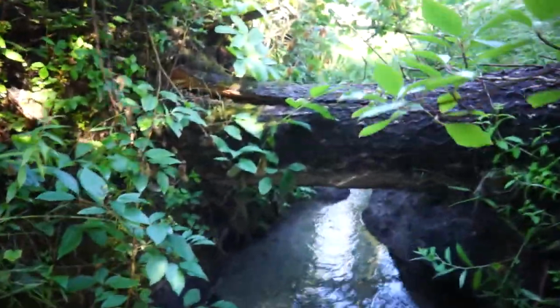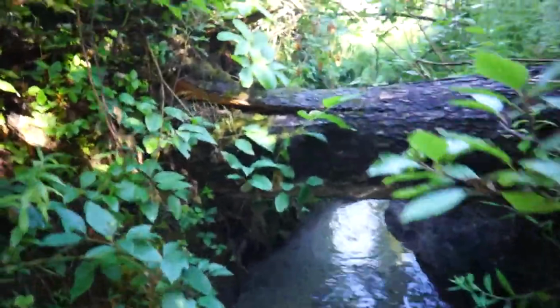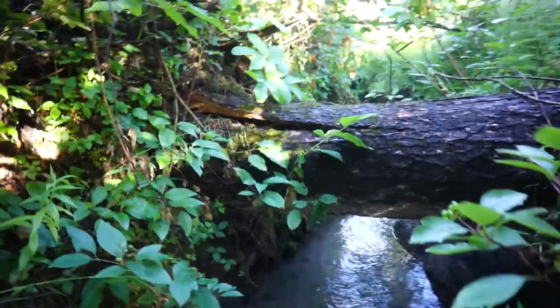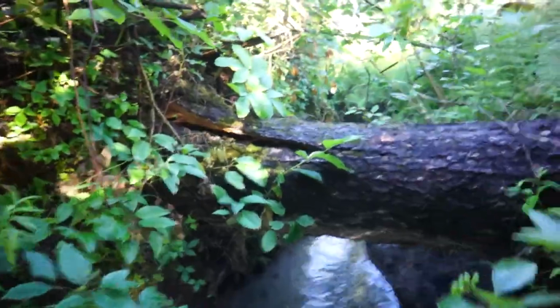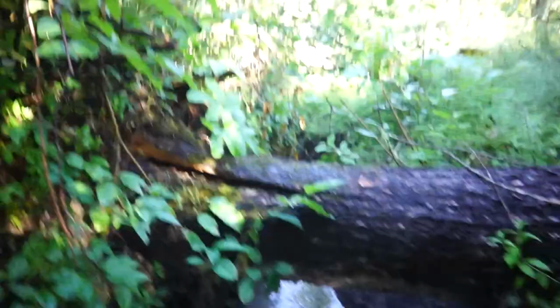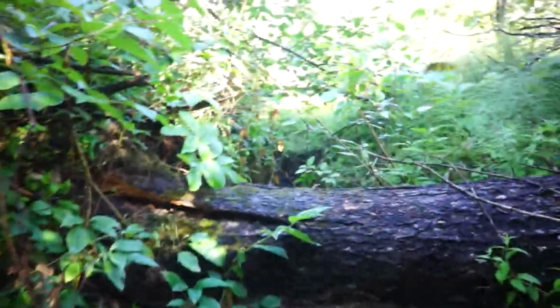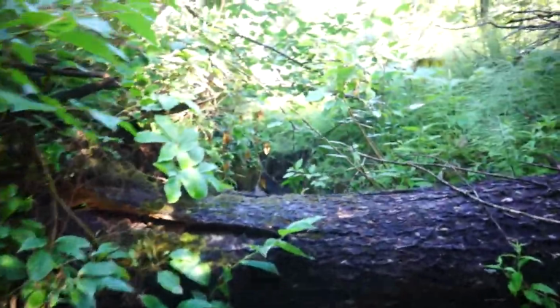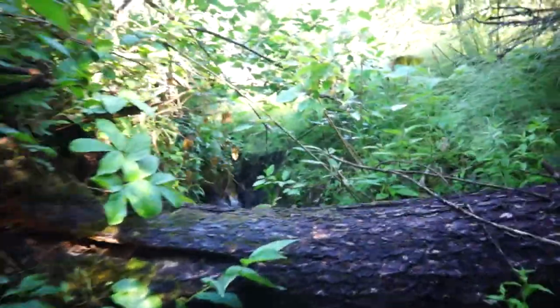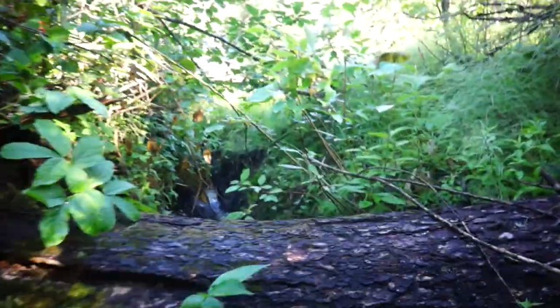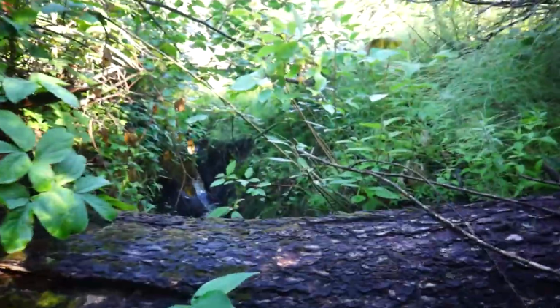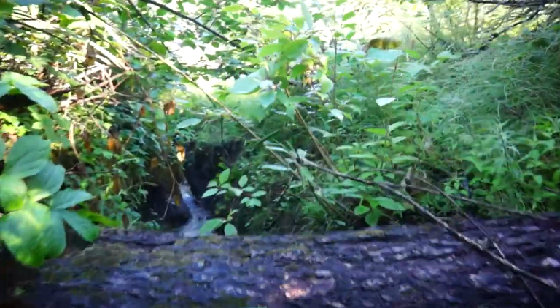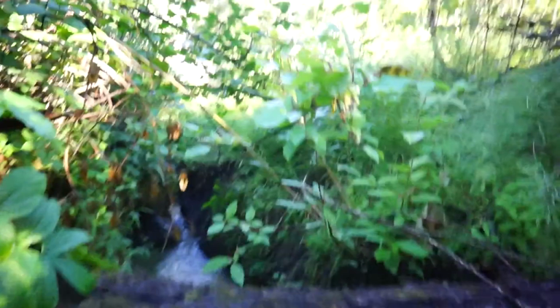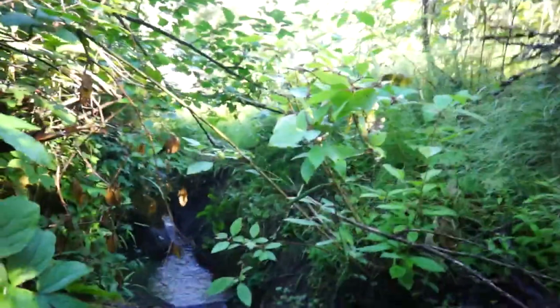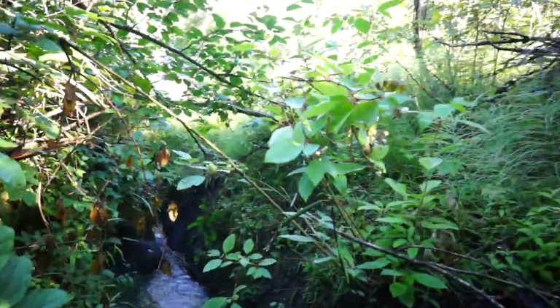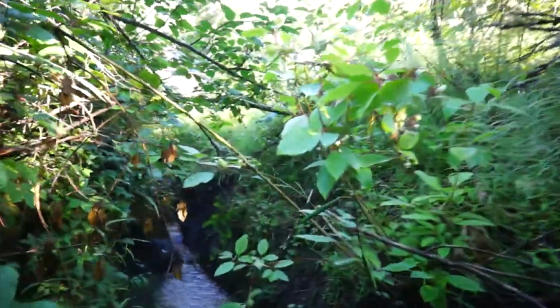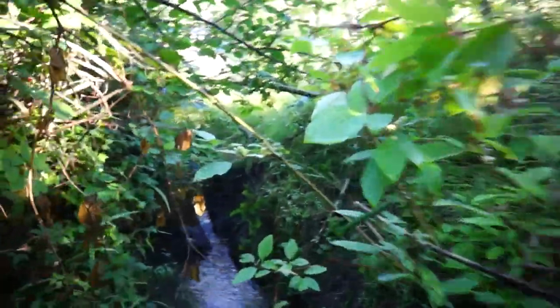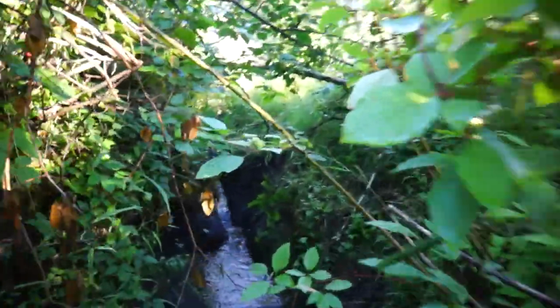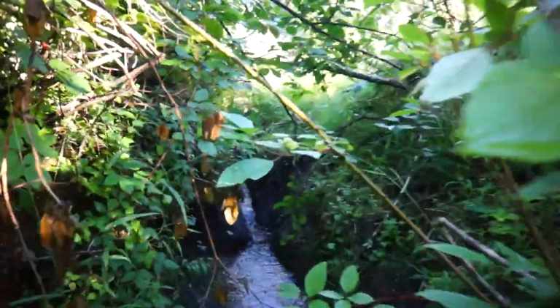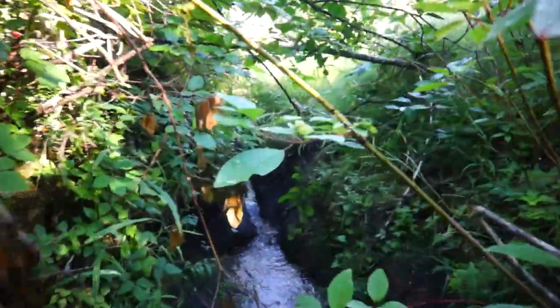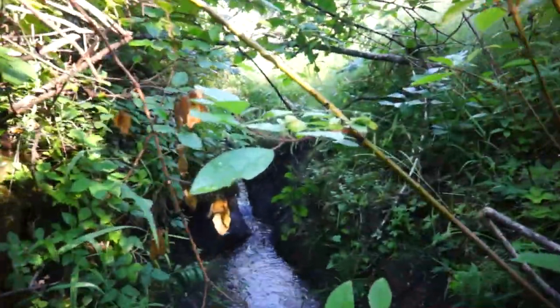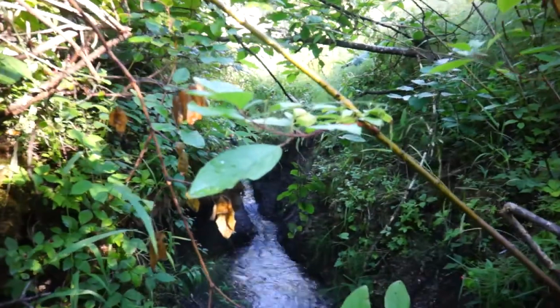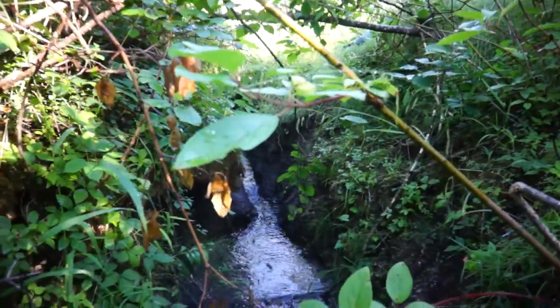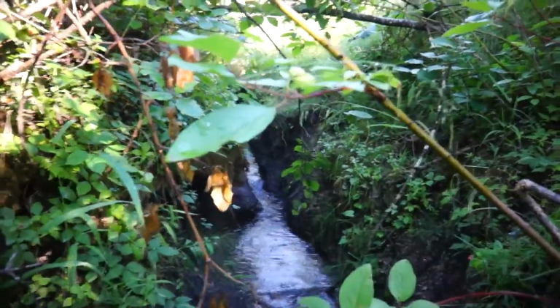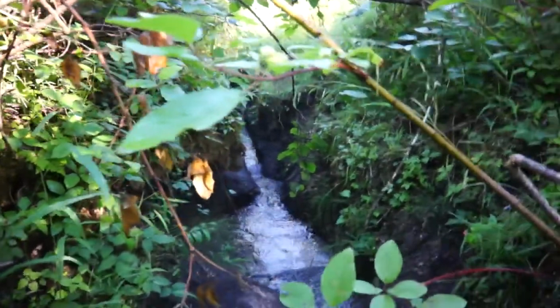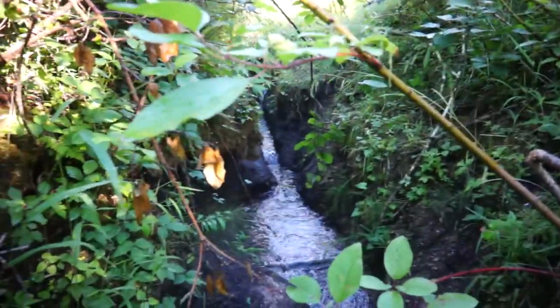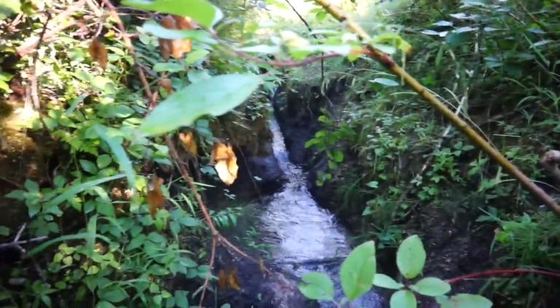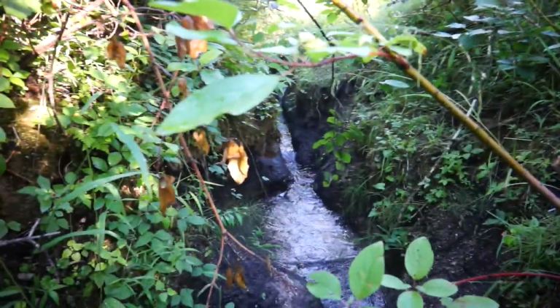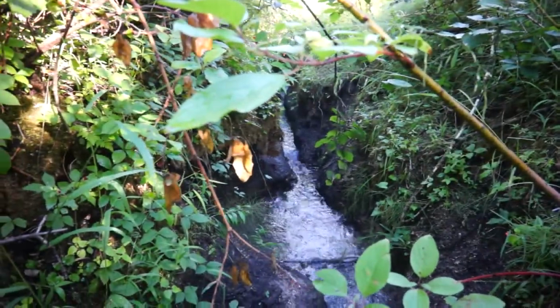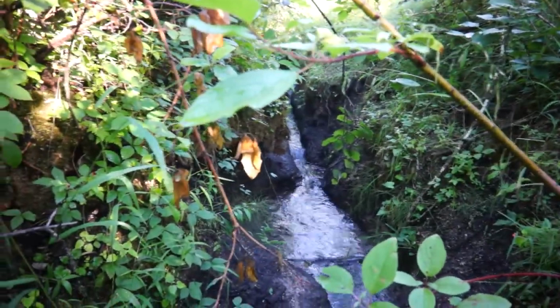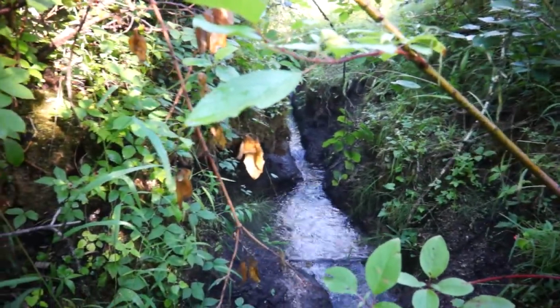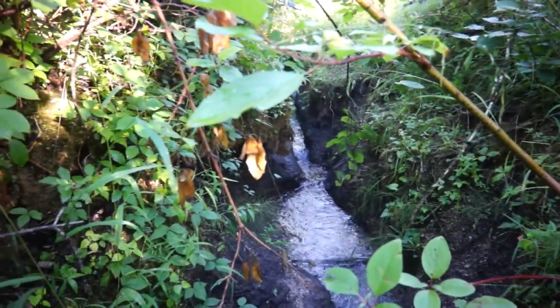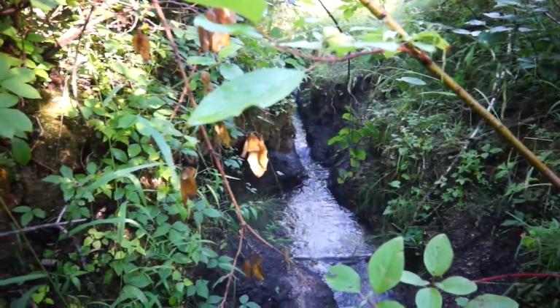And eventually it will be just a simple stream in the forest.